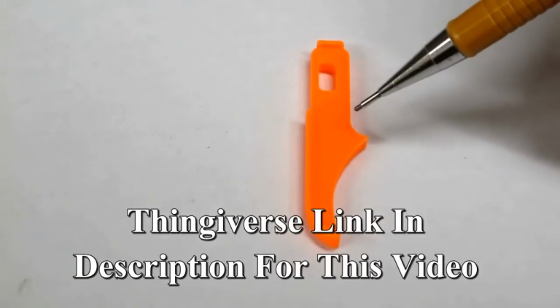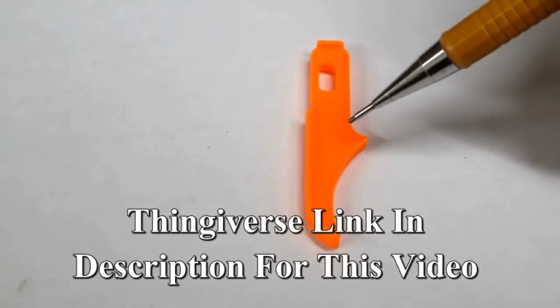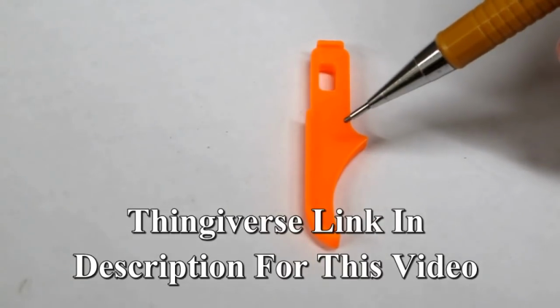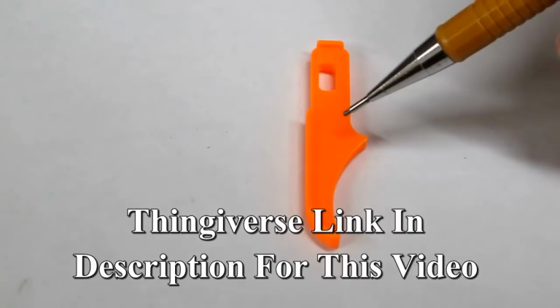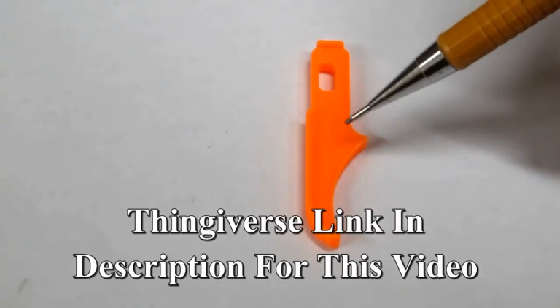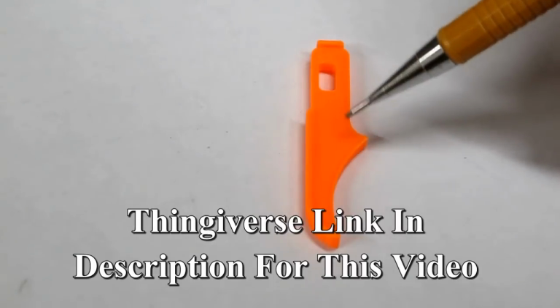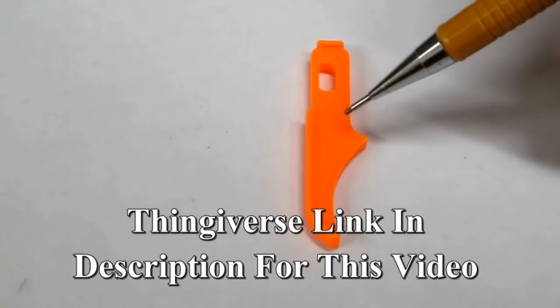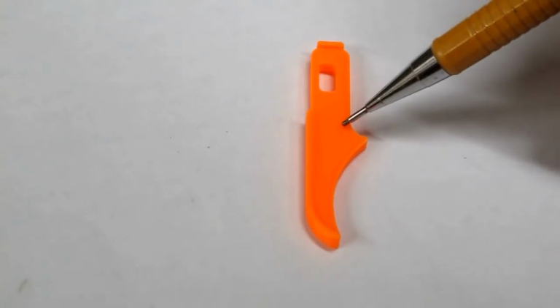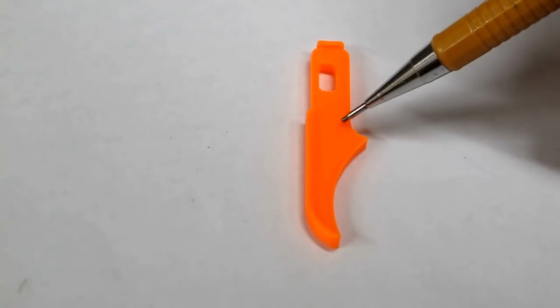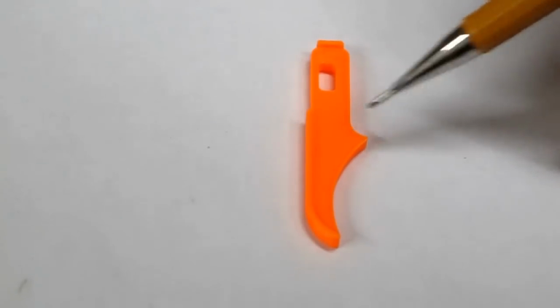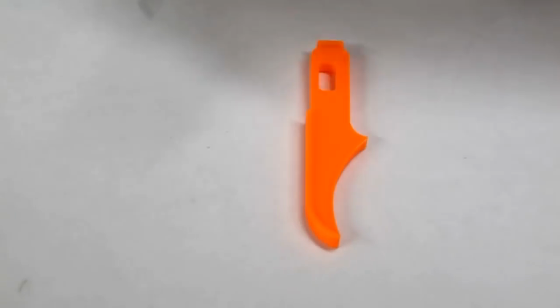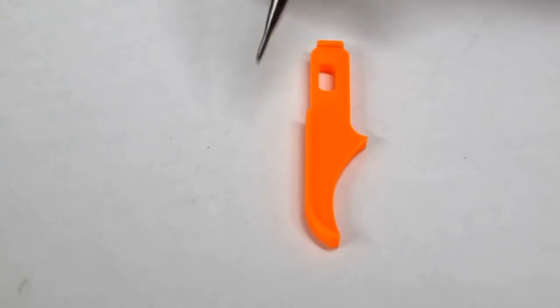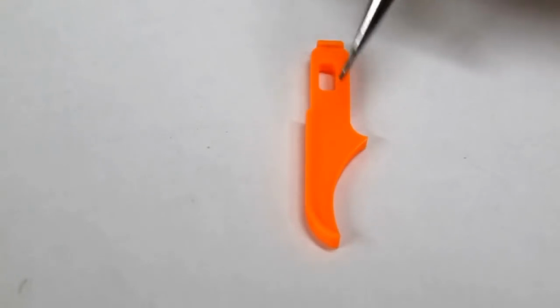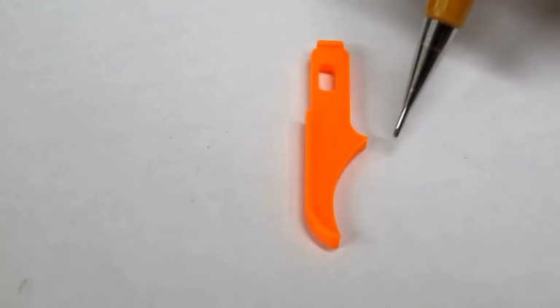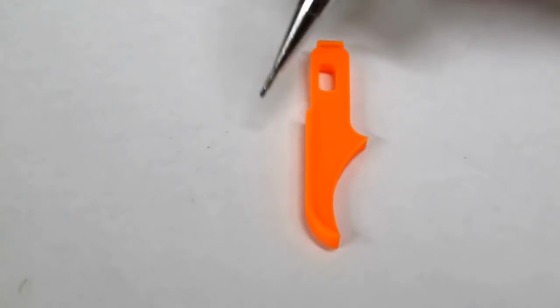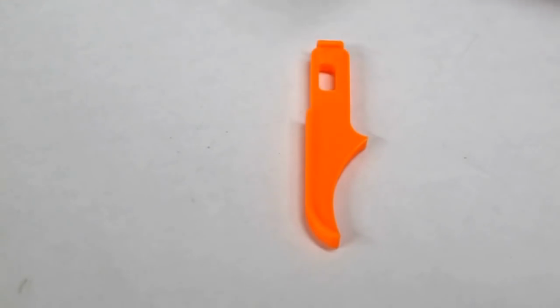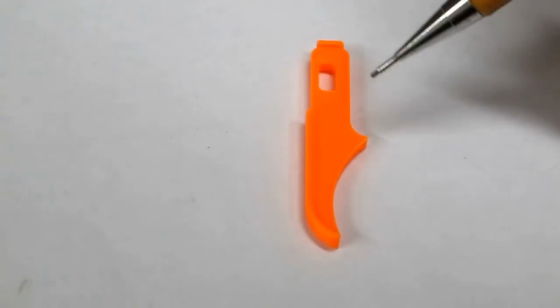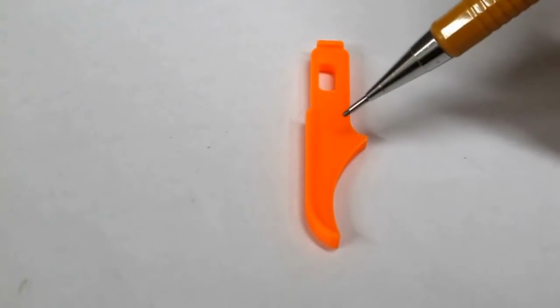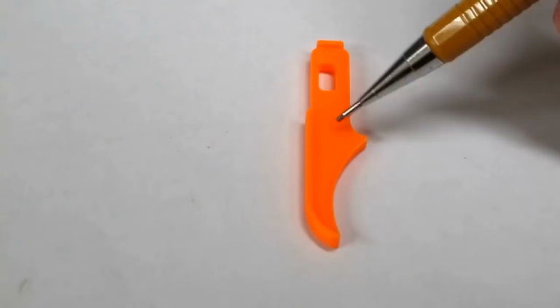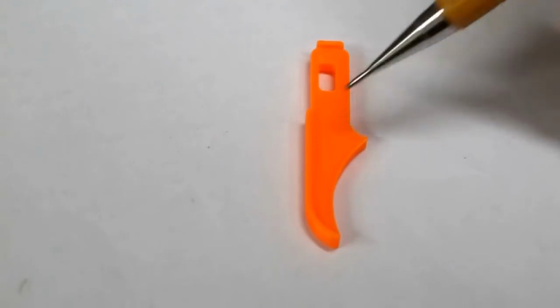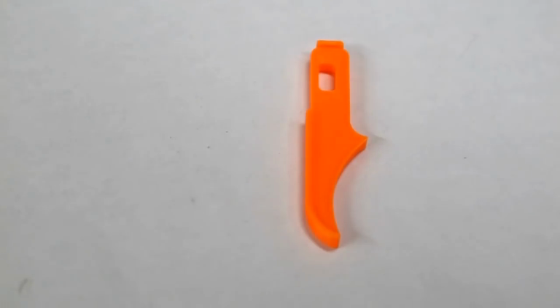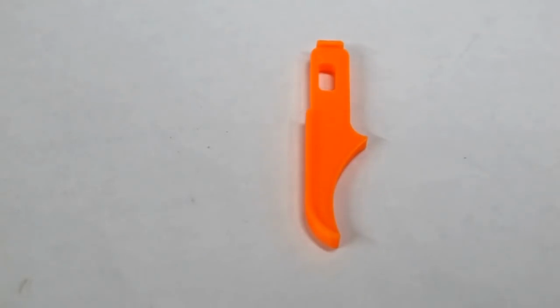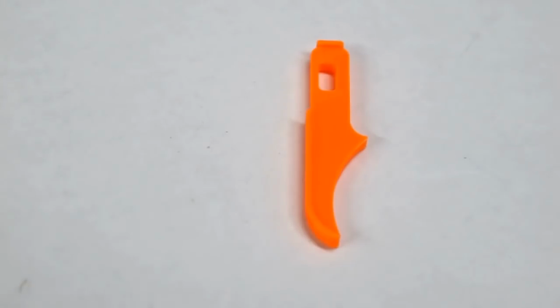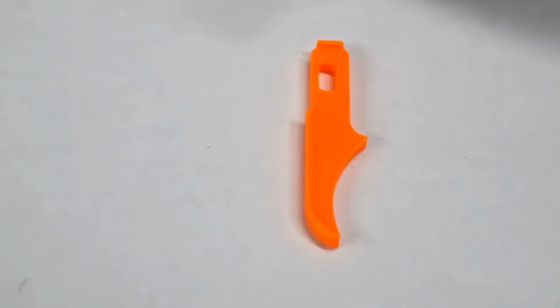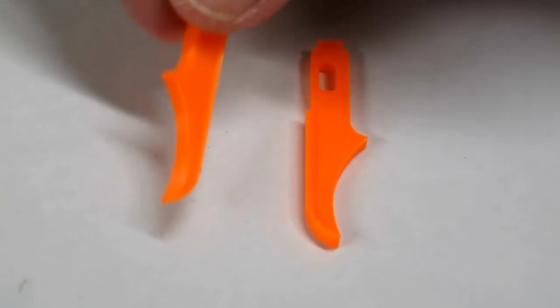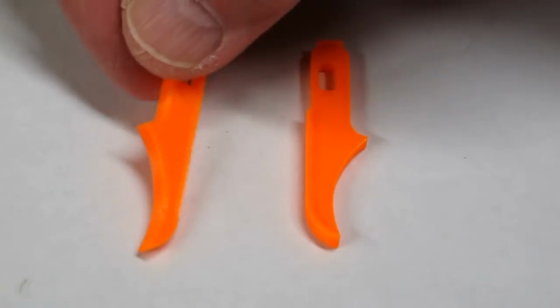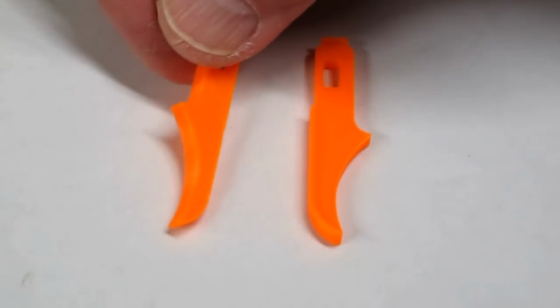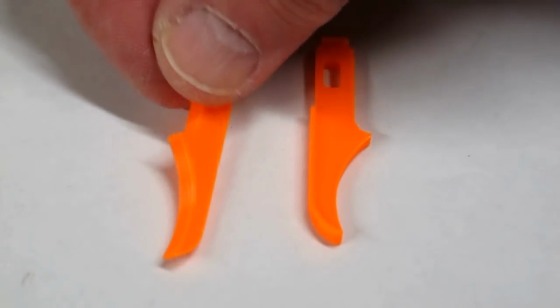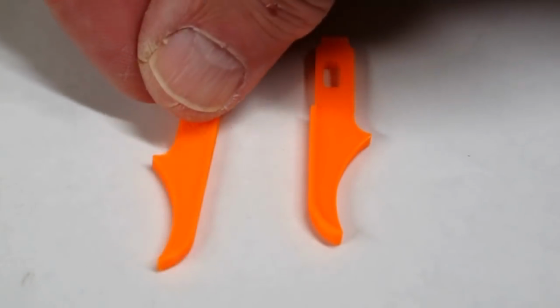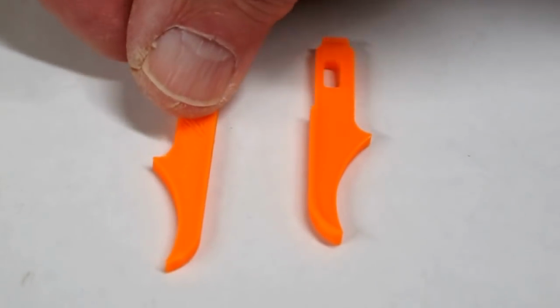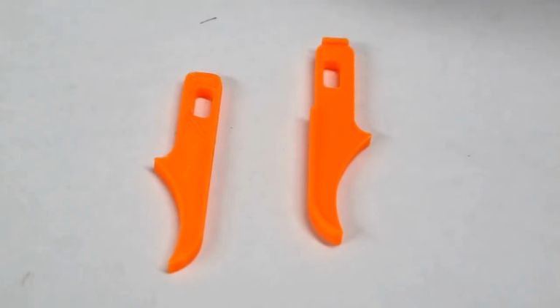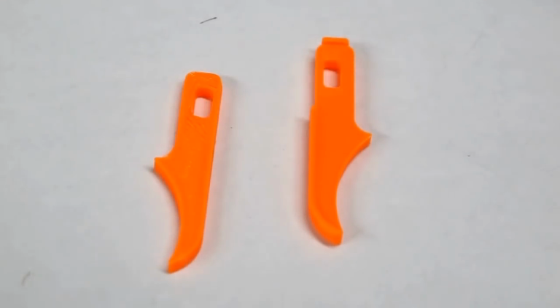You load this onto Cura or your slicer and then mirror it and it will give you a left and a right hand, so you have one for both sides of the pipe. The file for this one will be there as well.